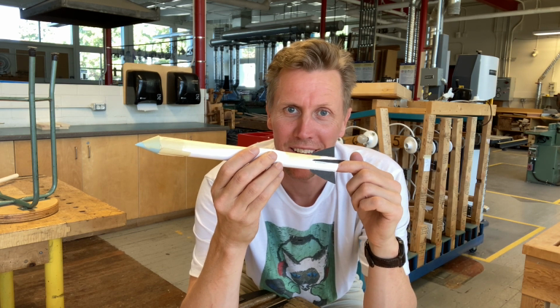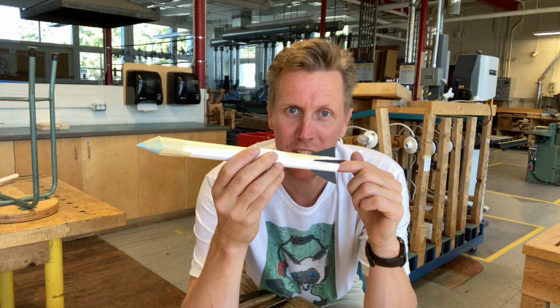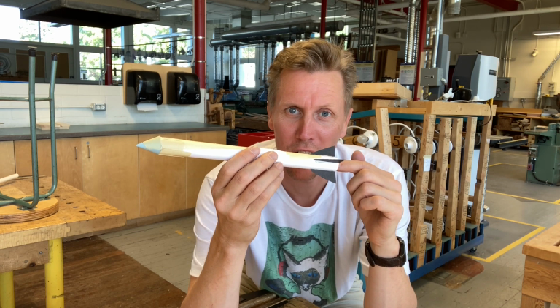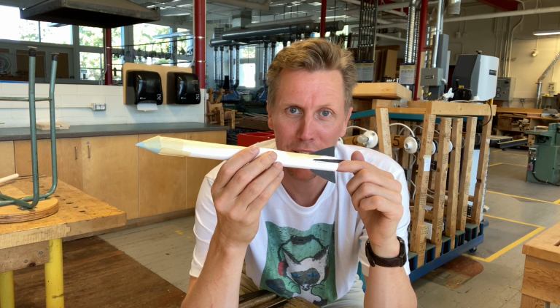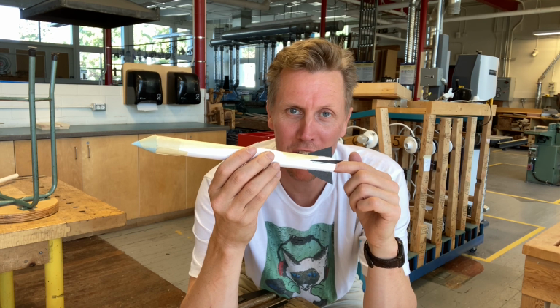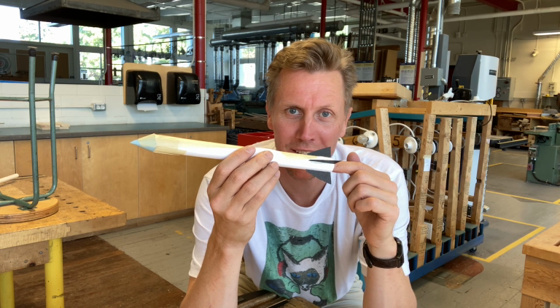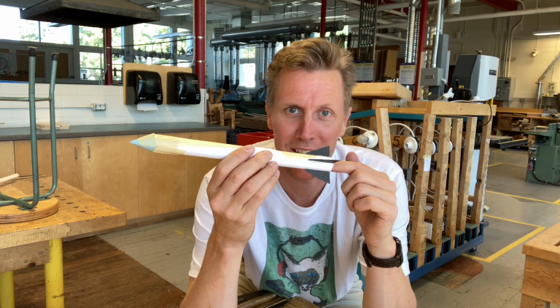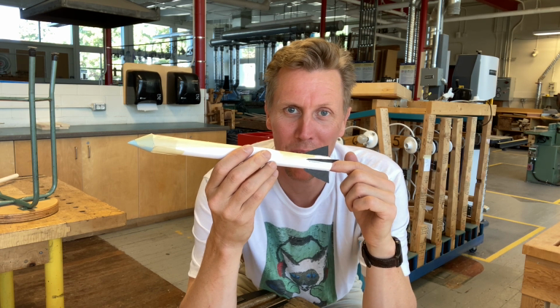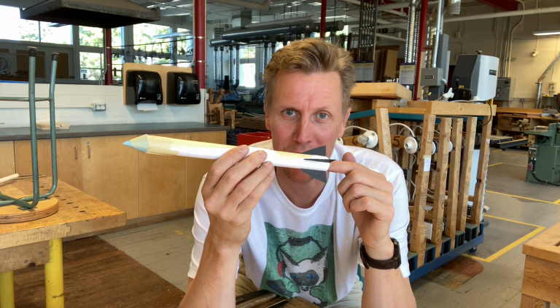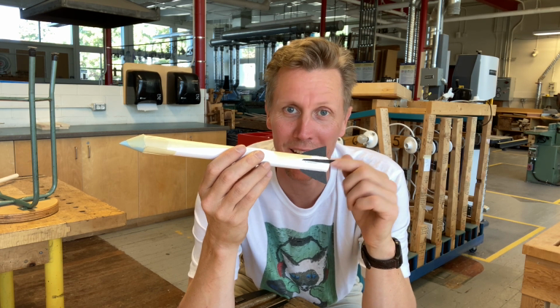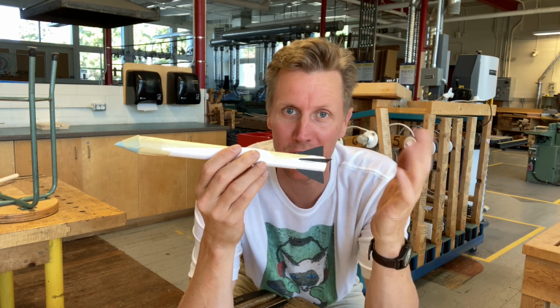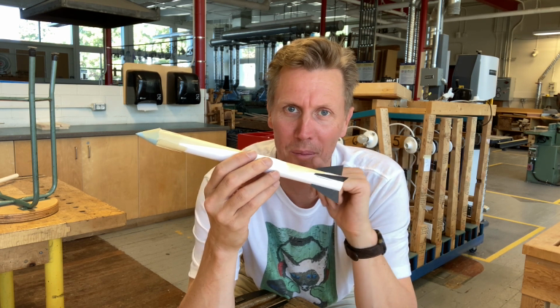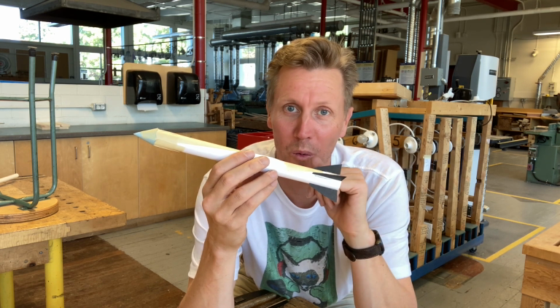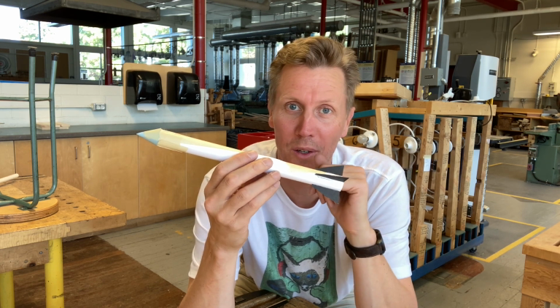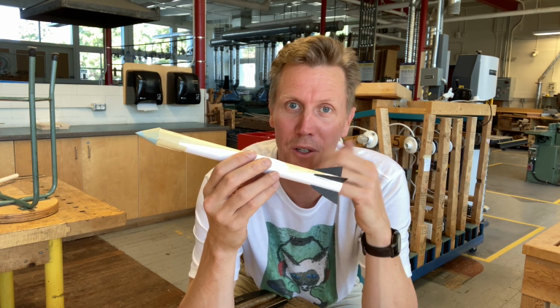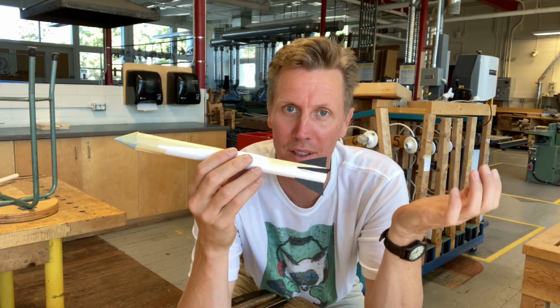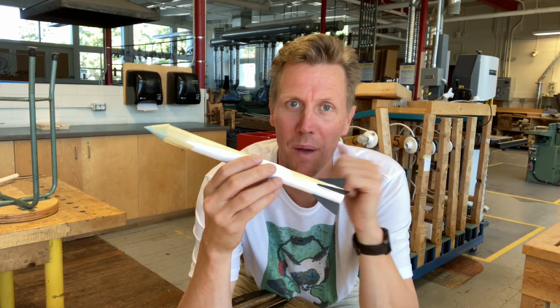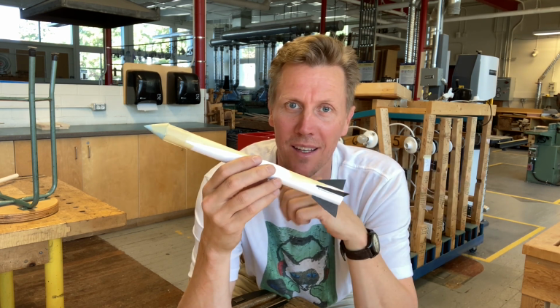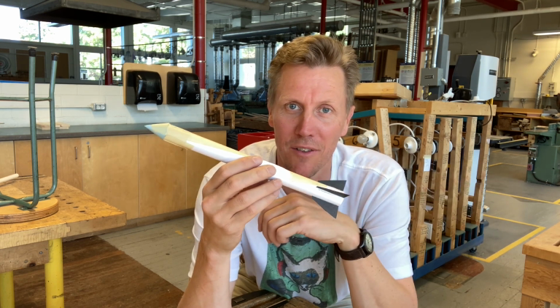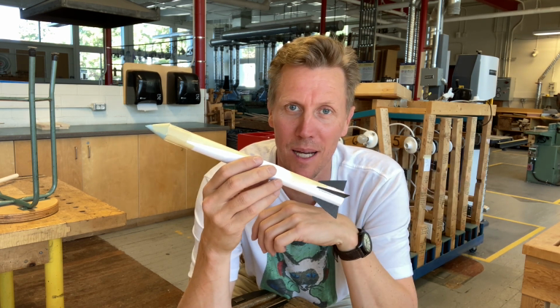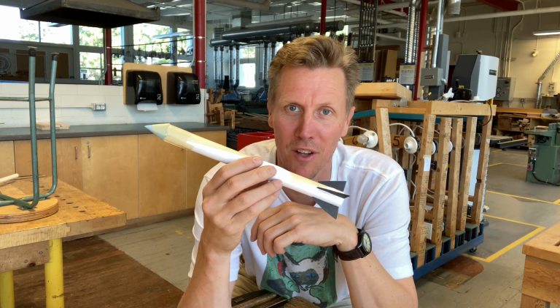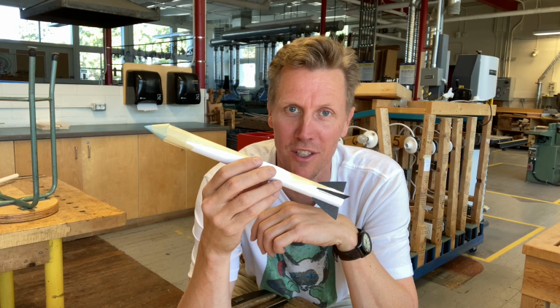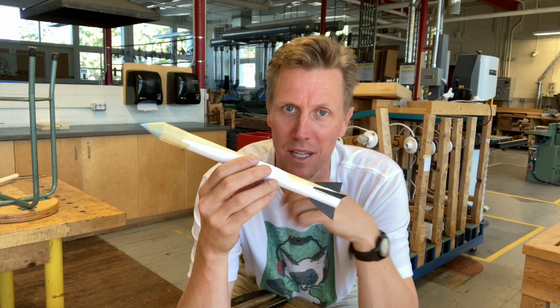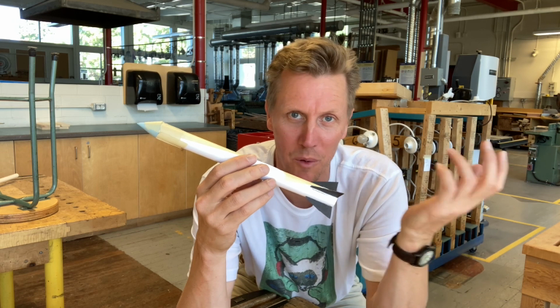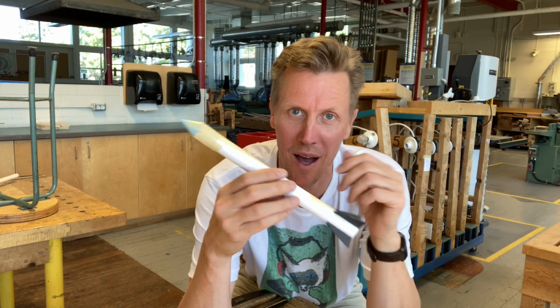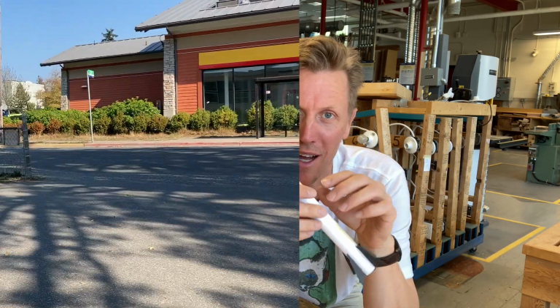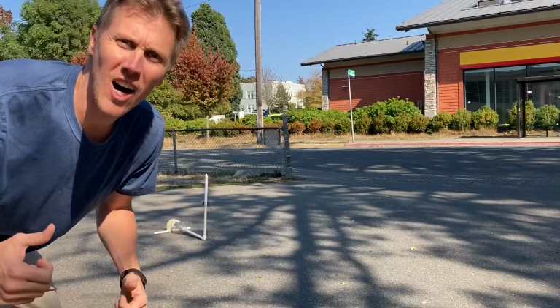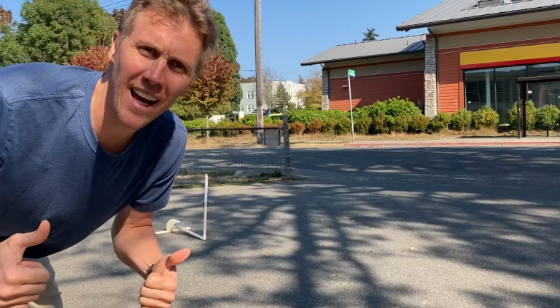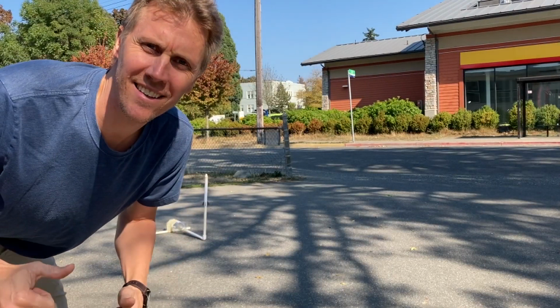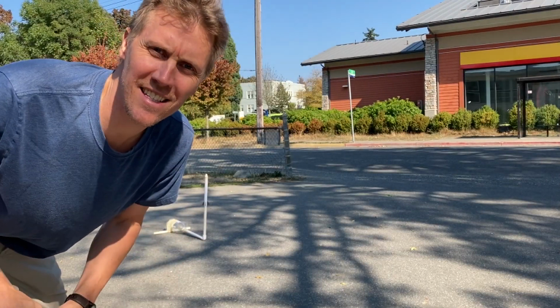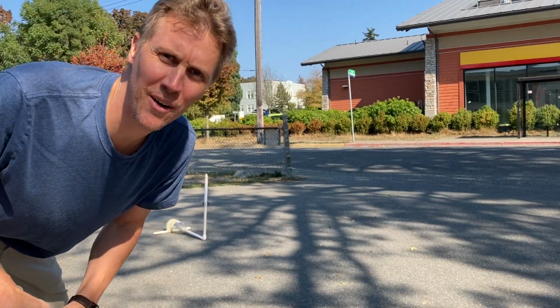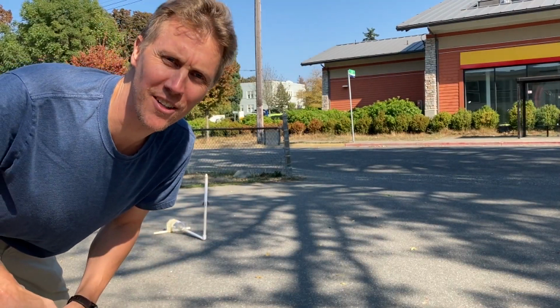Kids can decorate it as much as they like. Let's shoot it off the launcher to see how it goes, and then we'll talk about what you can do to make different types of launchers based on what you have around.